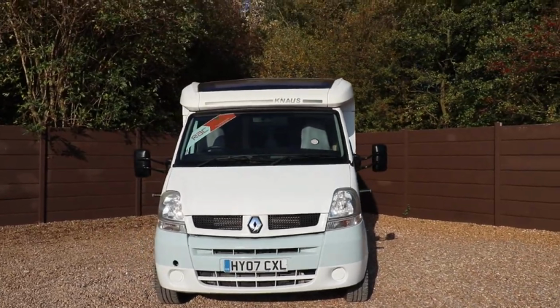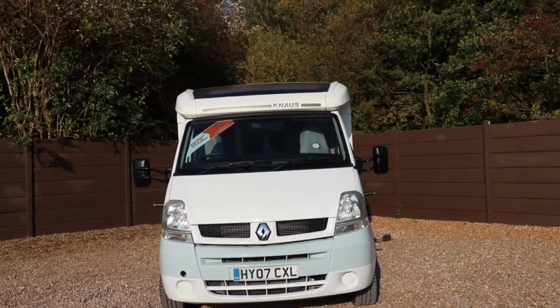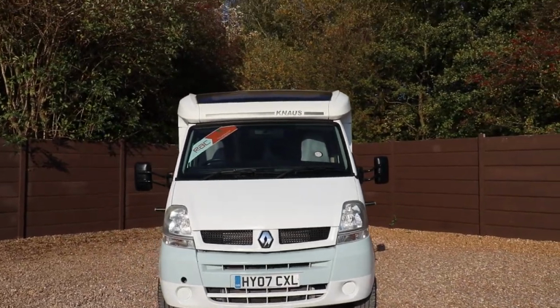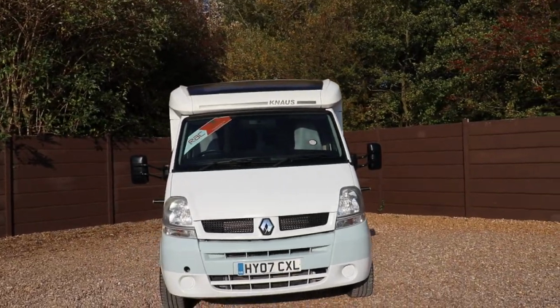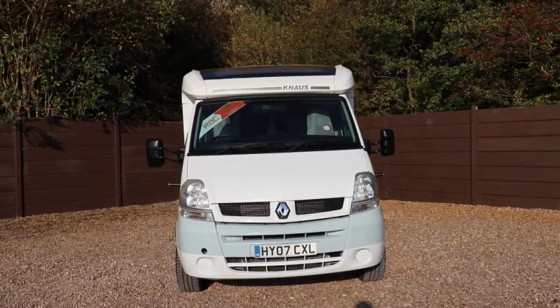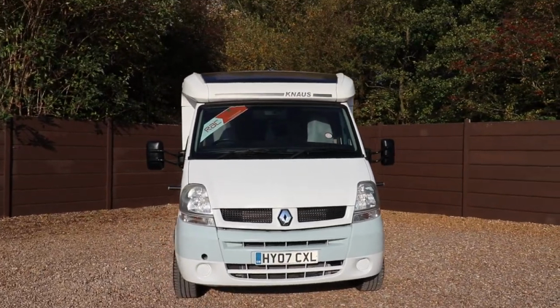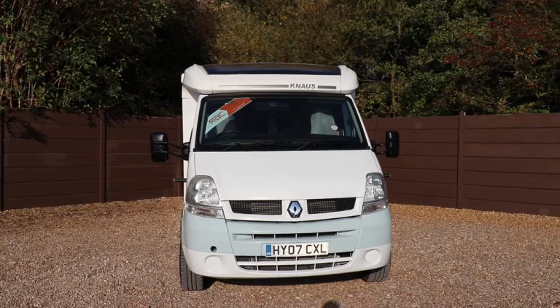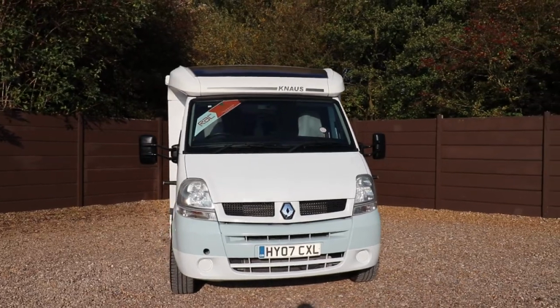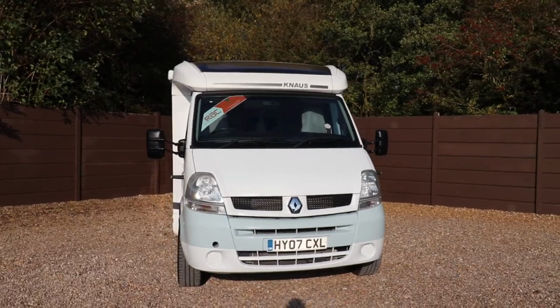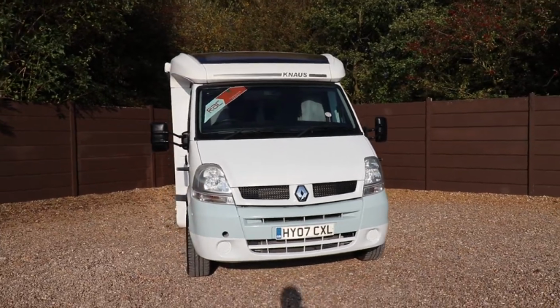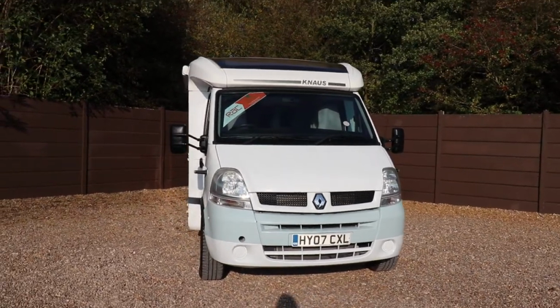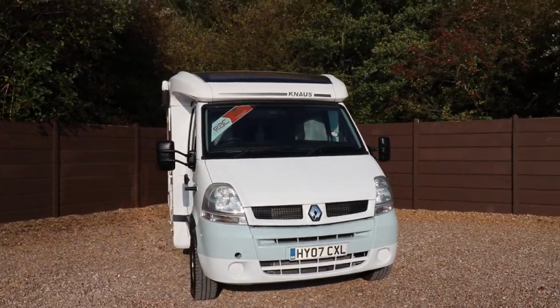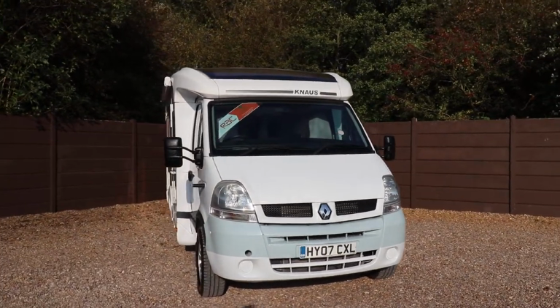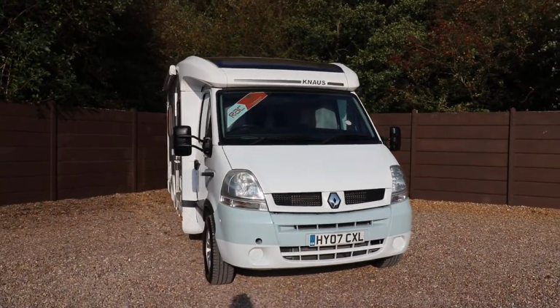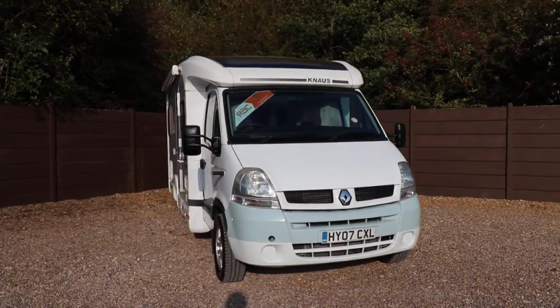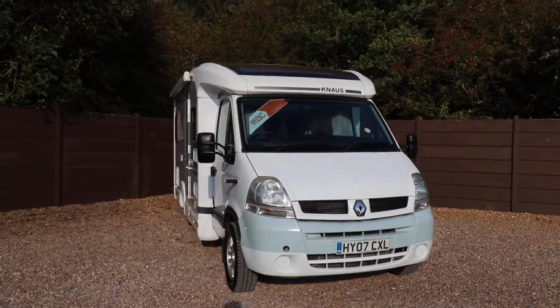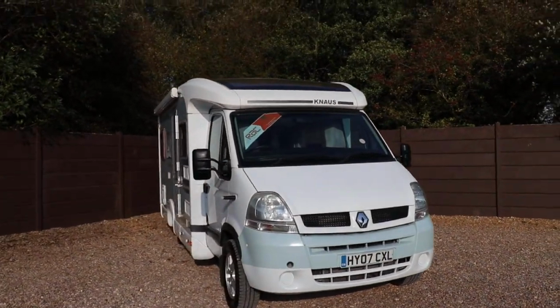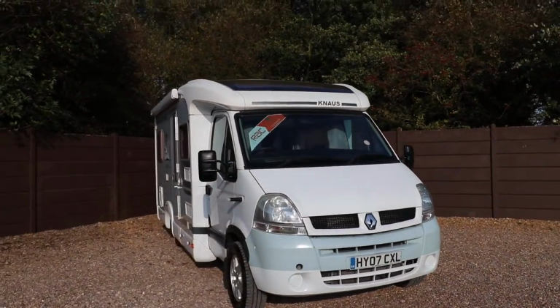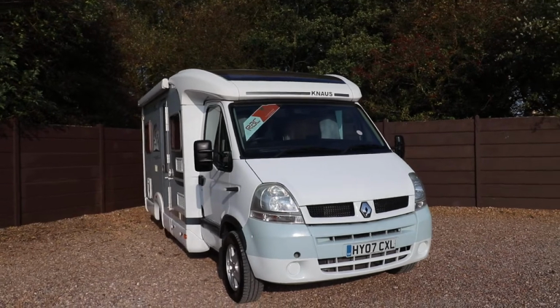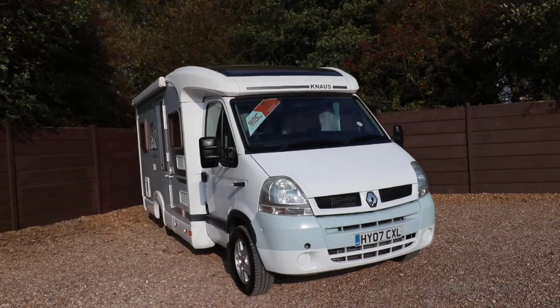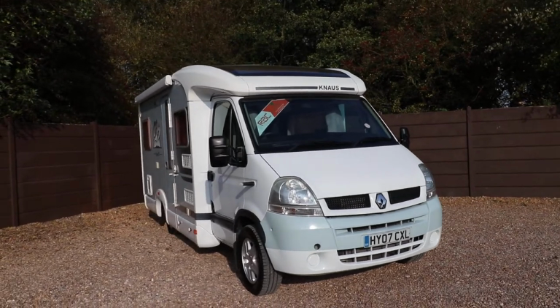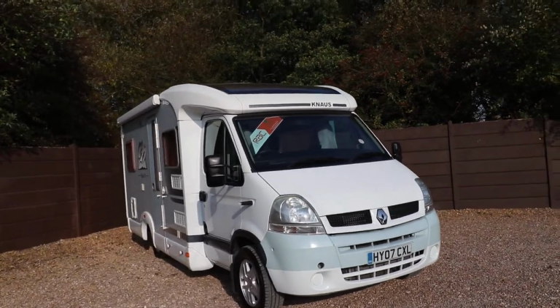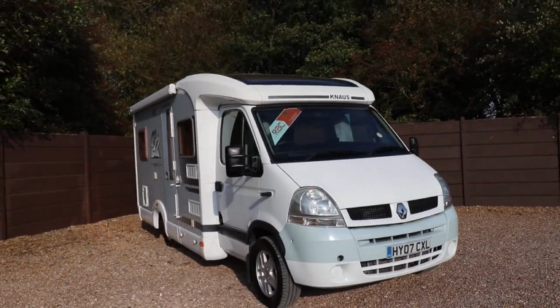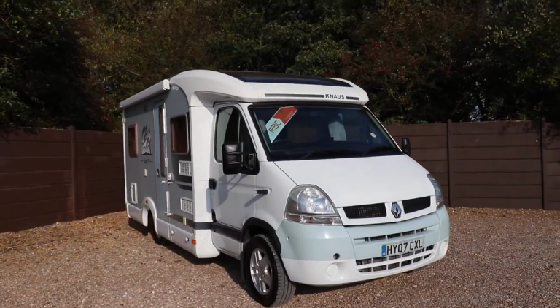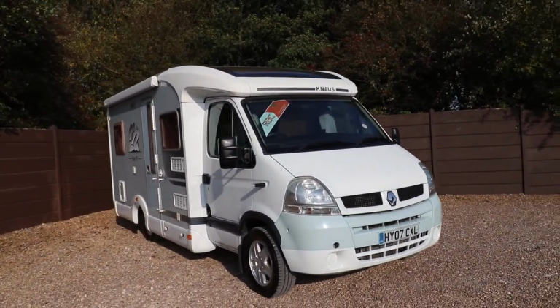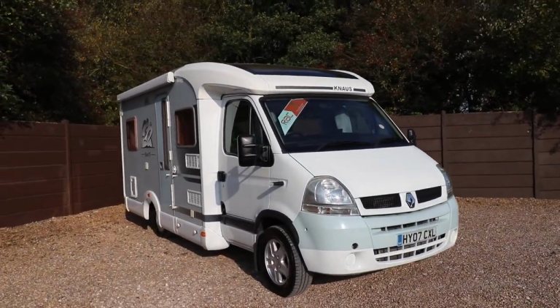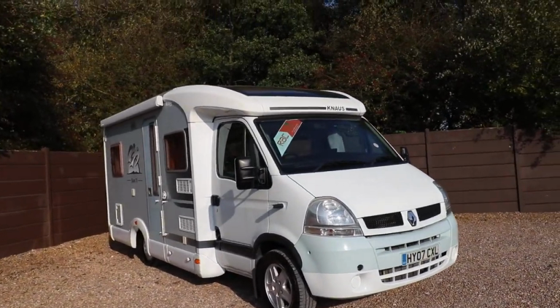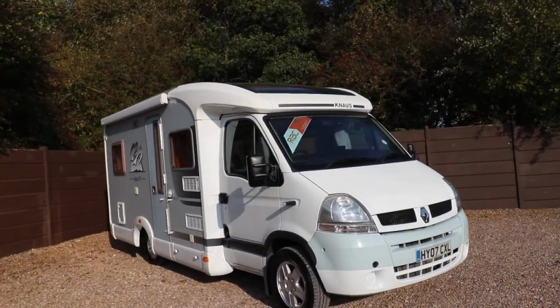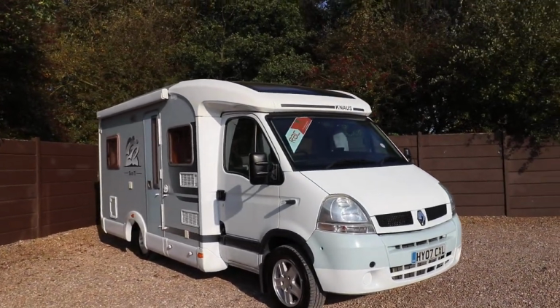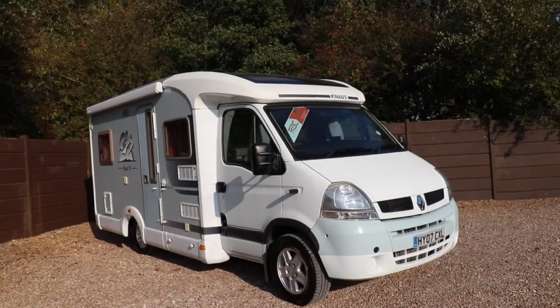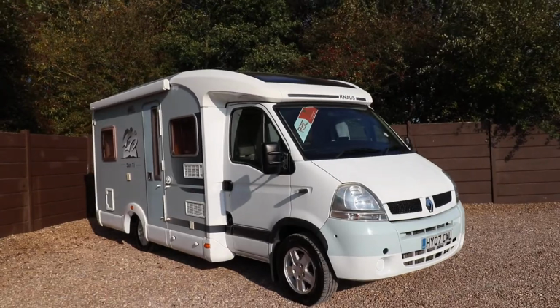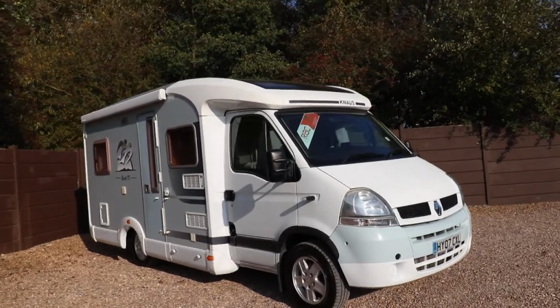Nice panoramic skylight up at the top there — that black panel. We've already got a nice sized canopy fitted, and it looks really good on the alloy wheels. There's a 2 bar cycle rack, reversing camera, and a TV aerial.